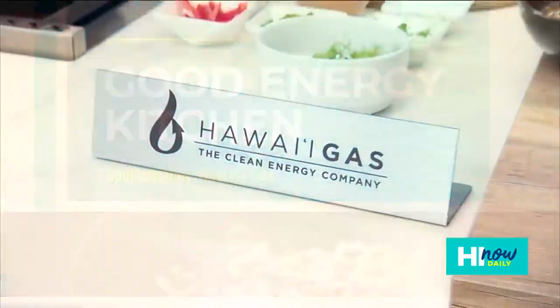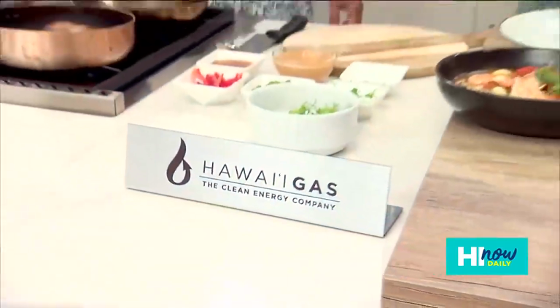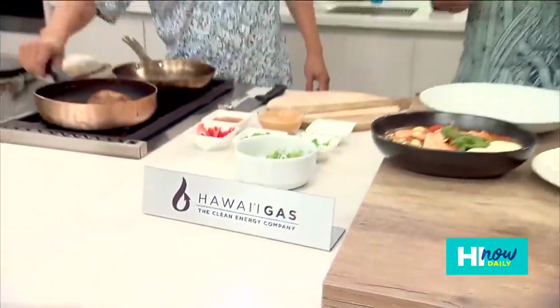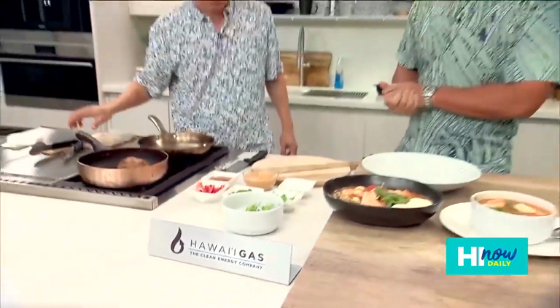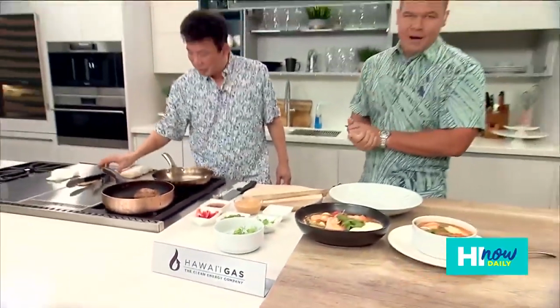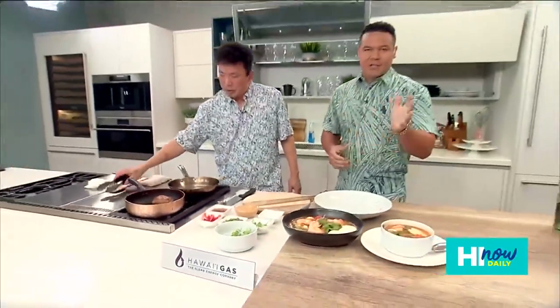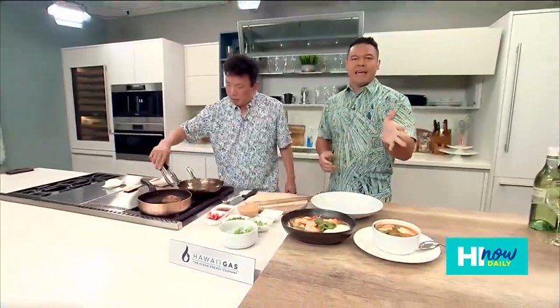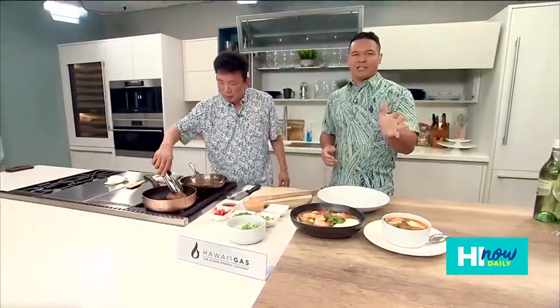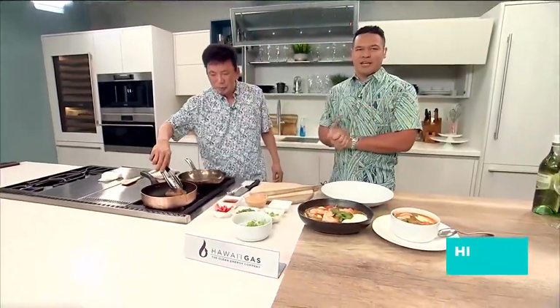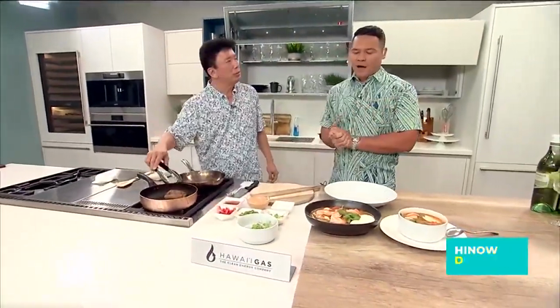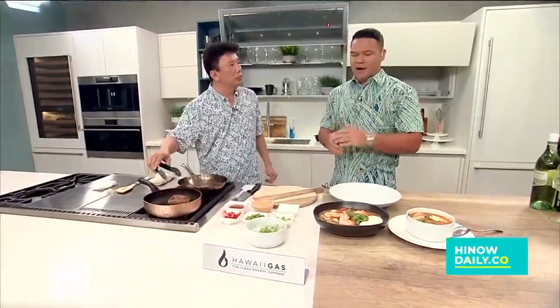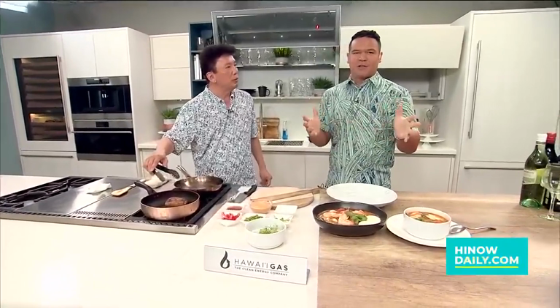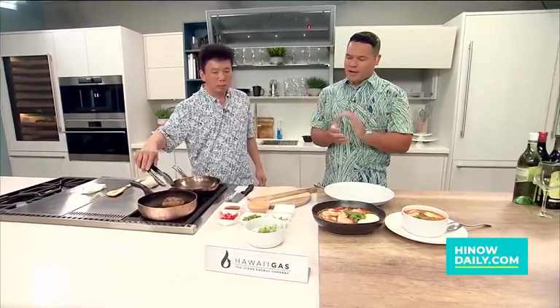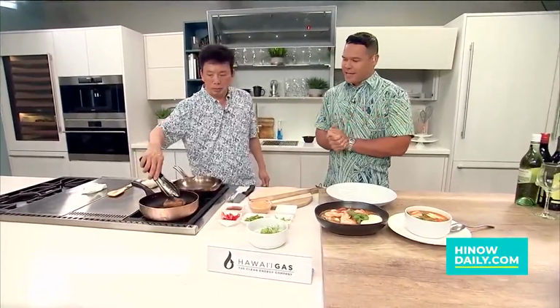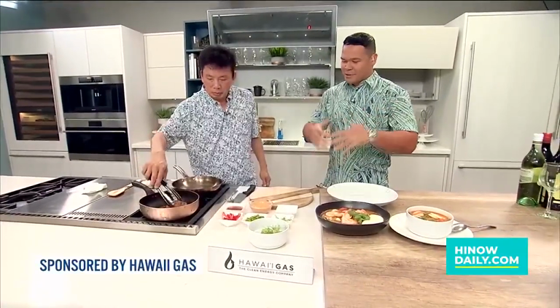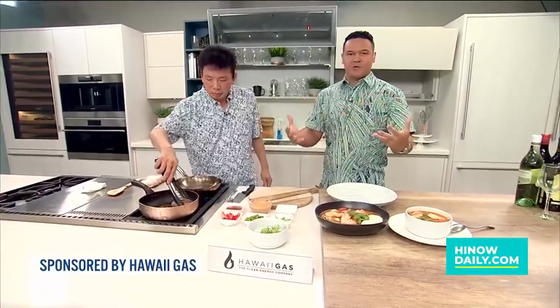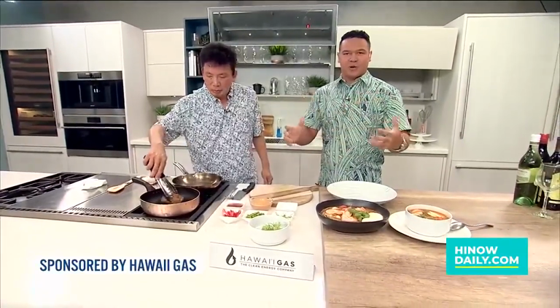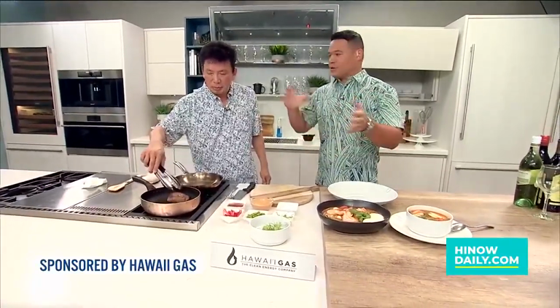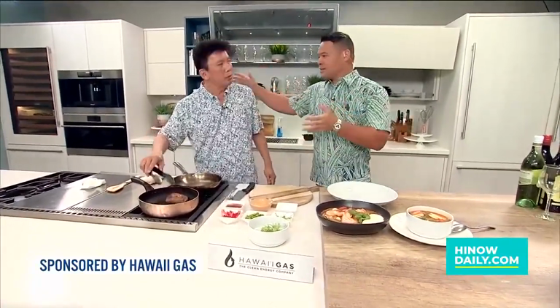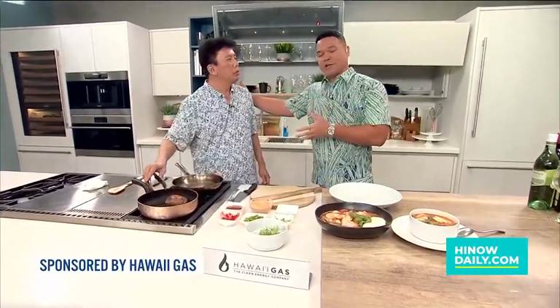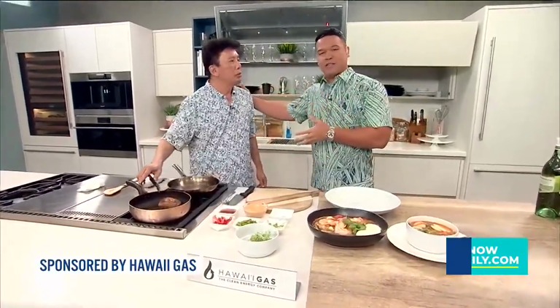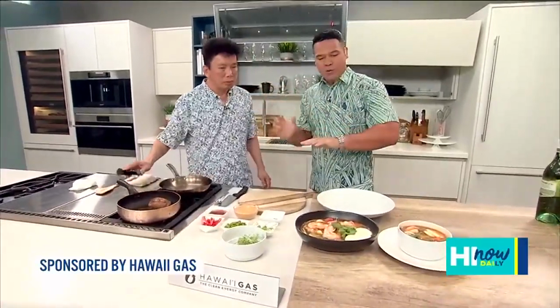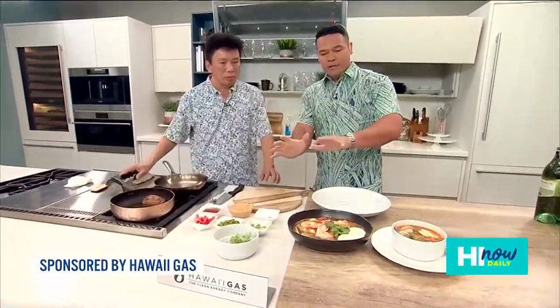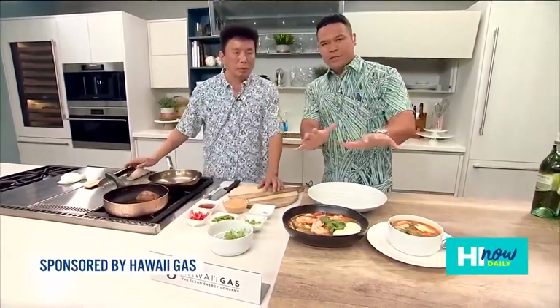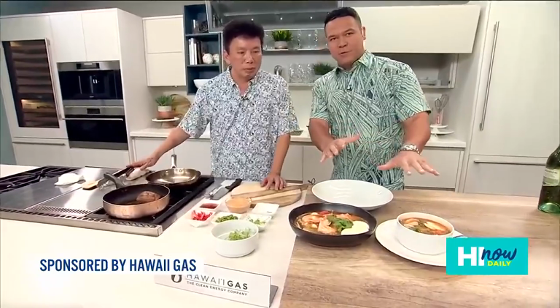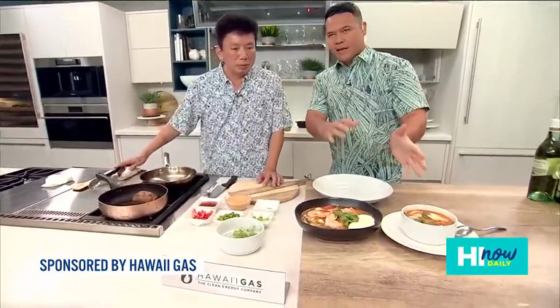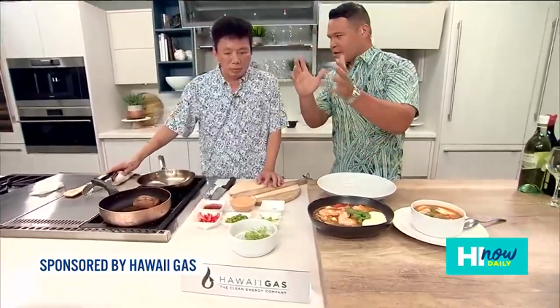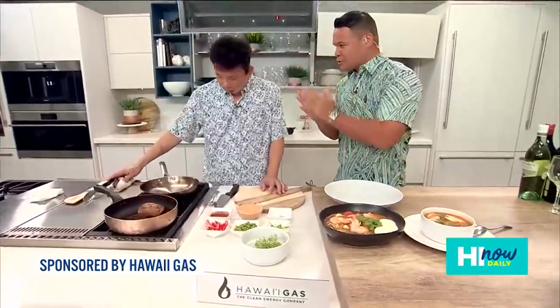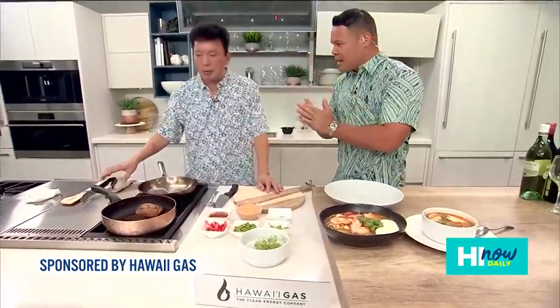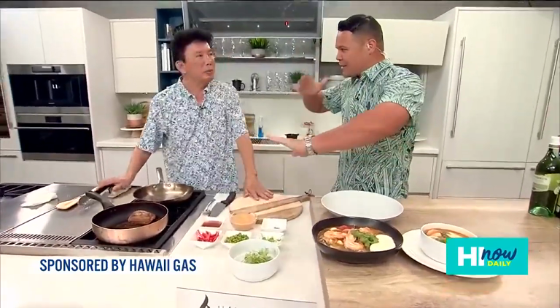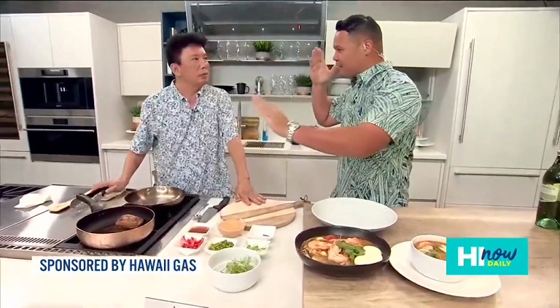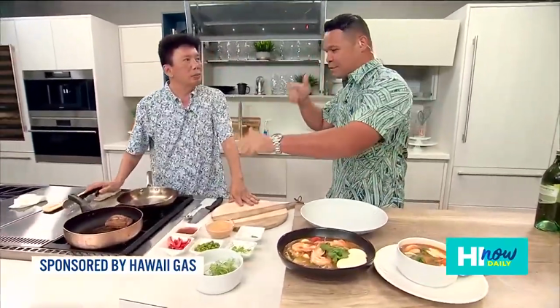Hey, hello and welcome back to Hi Now. Again, it's Good Energy Kitchen, sponsored by our good friends over at Hawaii Gas. We're continuing that trend — earlier we had Chef Chai with us, we've done a little bit of seafood, but we're going to take things out of the ocean and head for land.